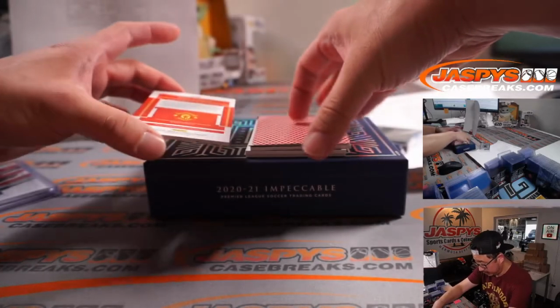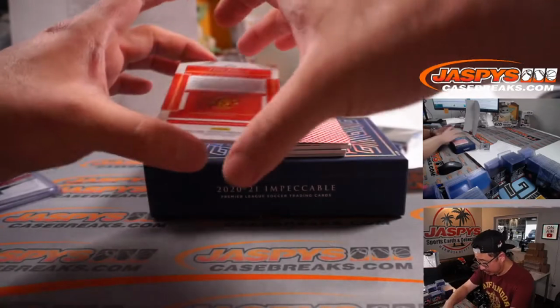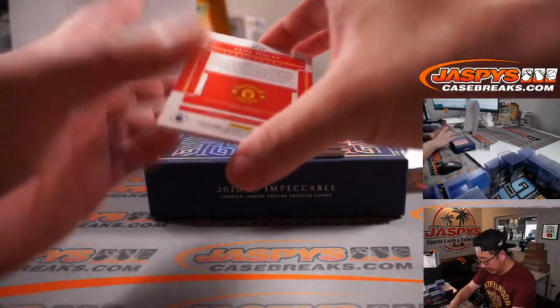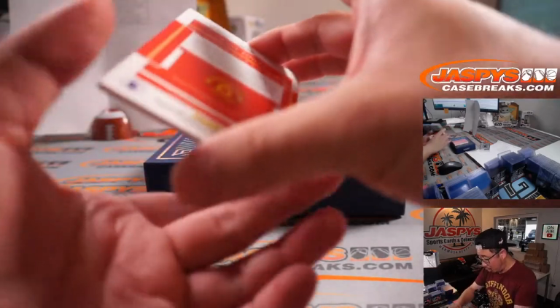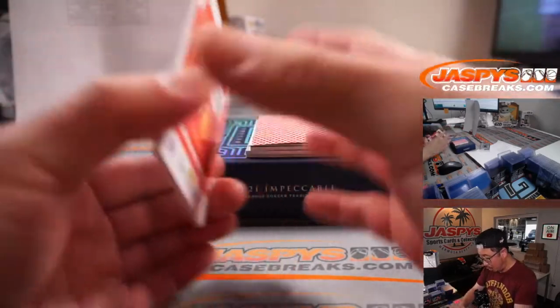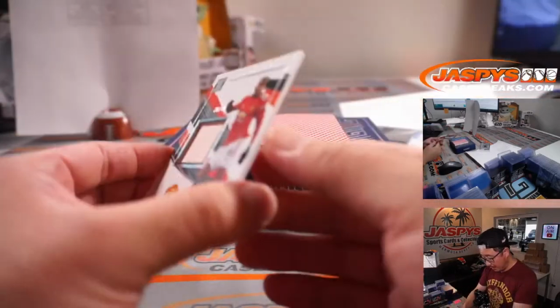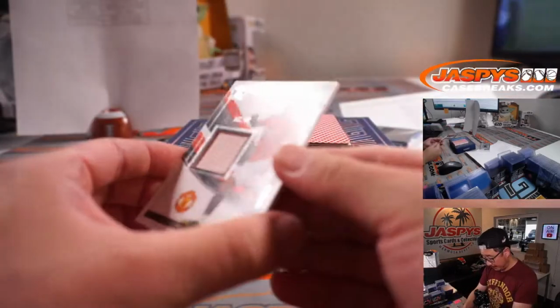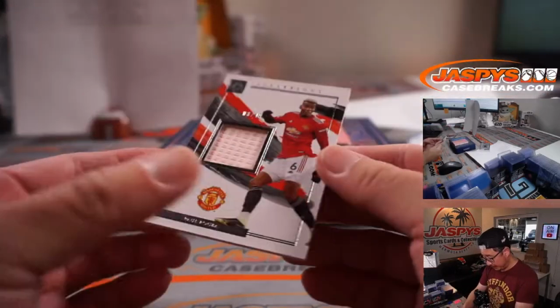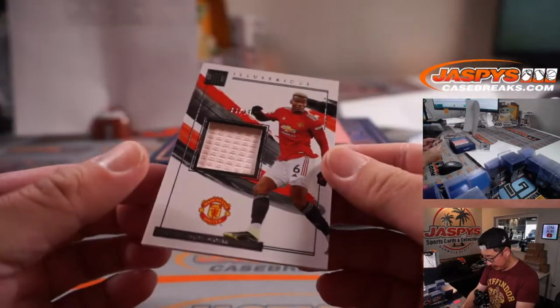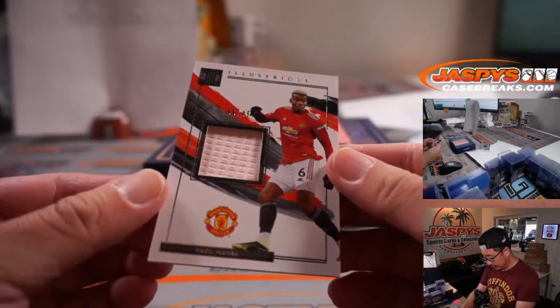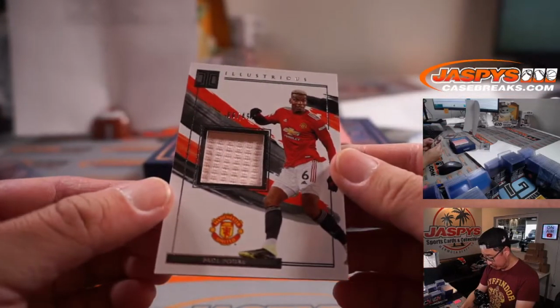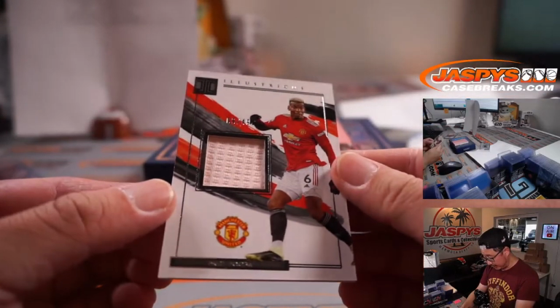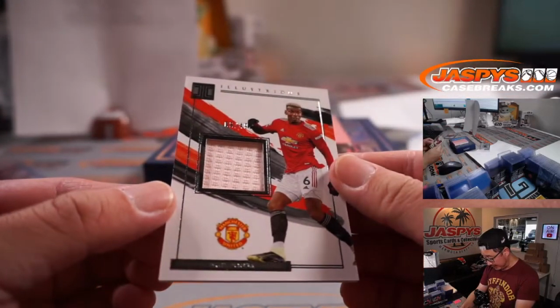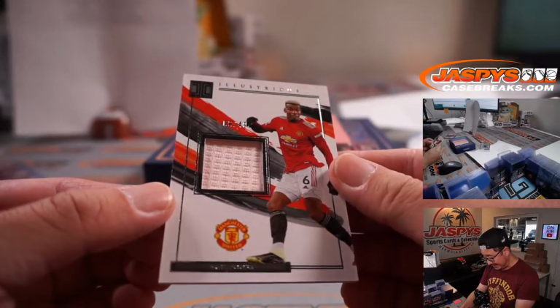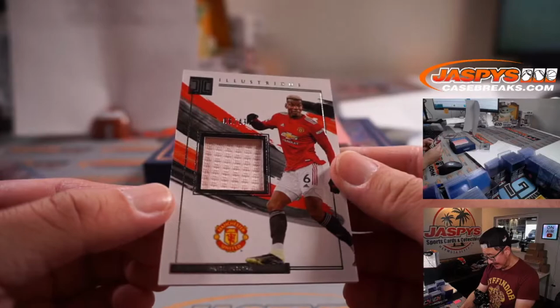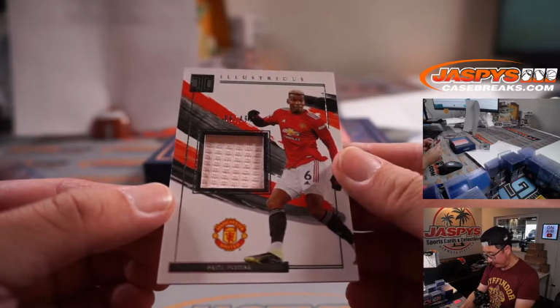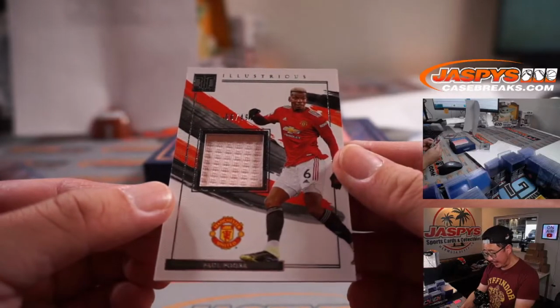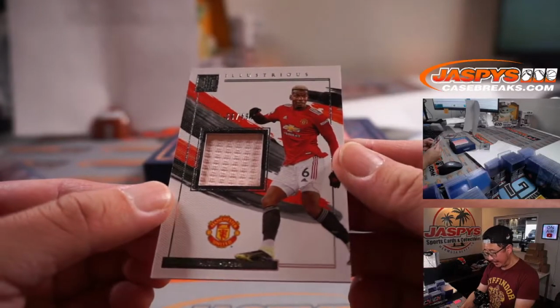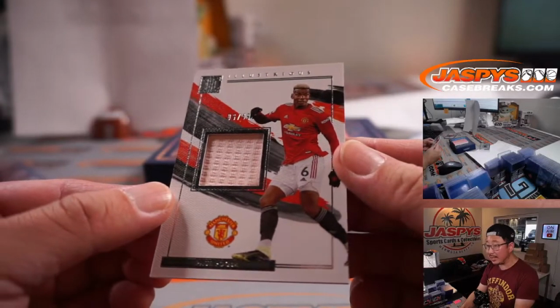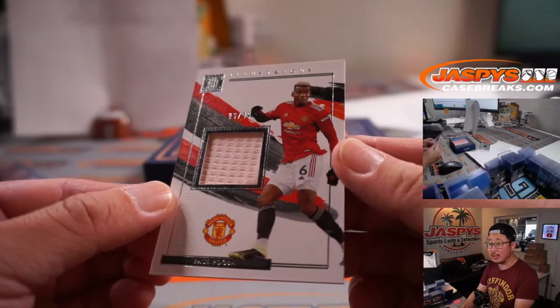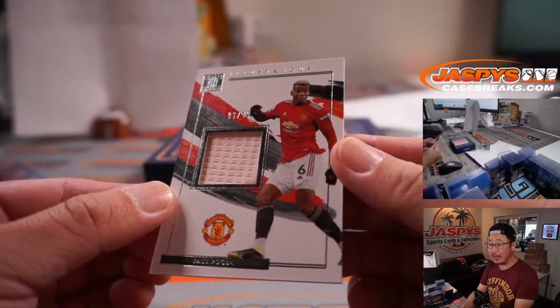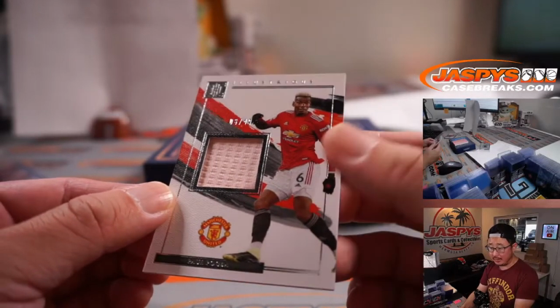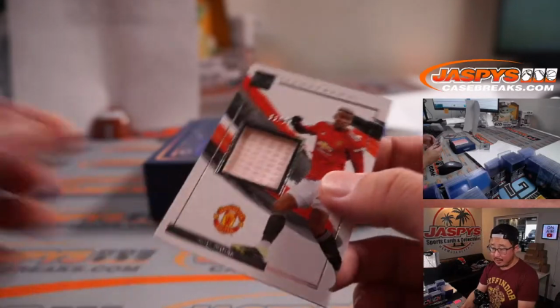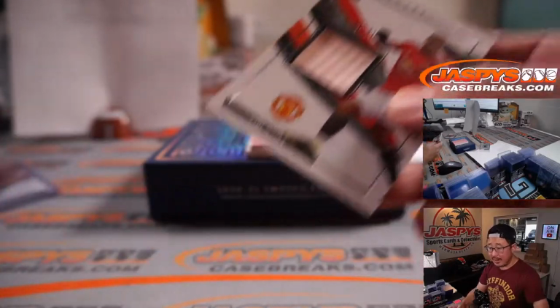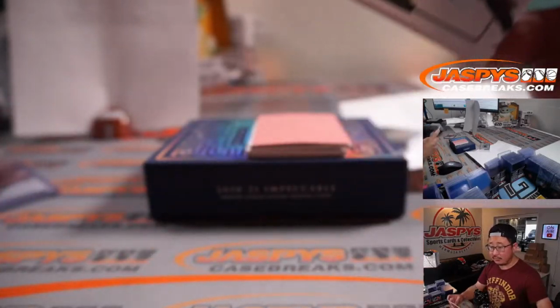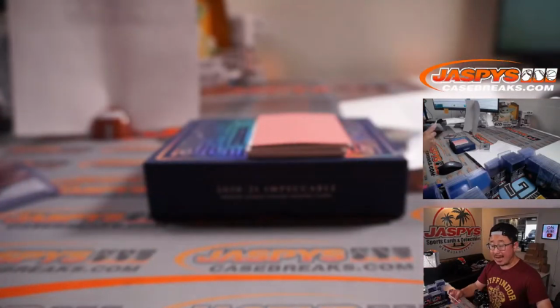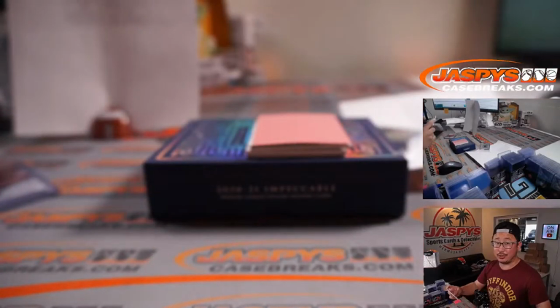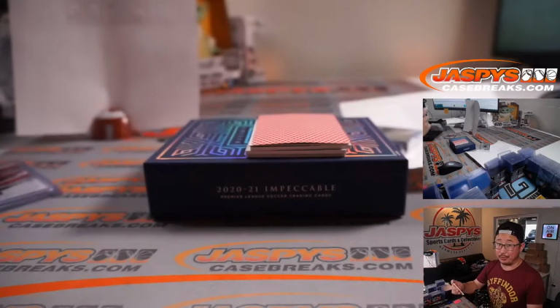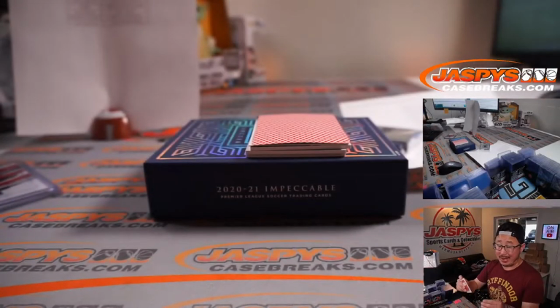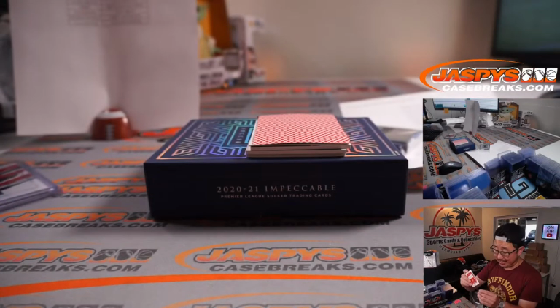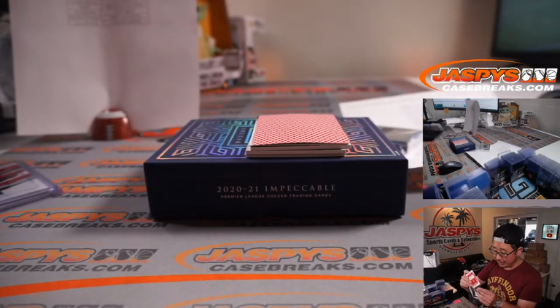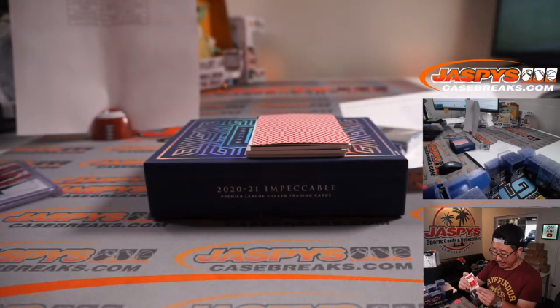There's Yannick Vestergaard, 60 out of 75 for Southampton. That's going to go to Carlos. We got Paul Pogba, piece of his jersey, six out of 49, illustrious relic. That is for Ashley, who got Man United straight up.